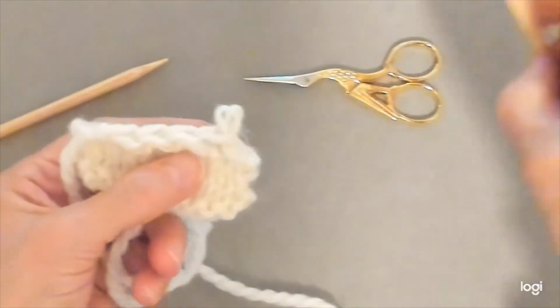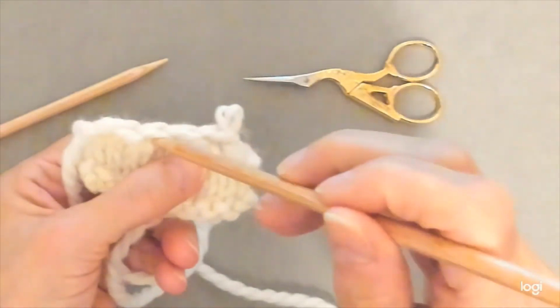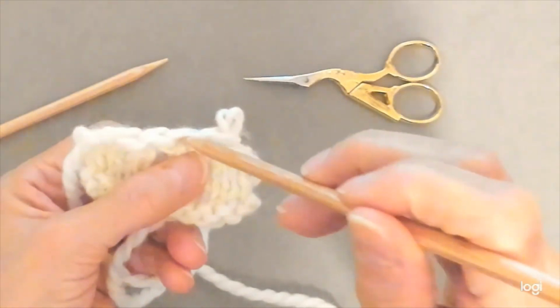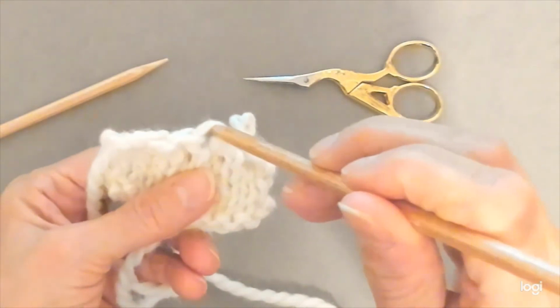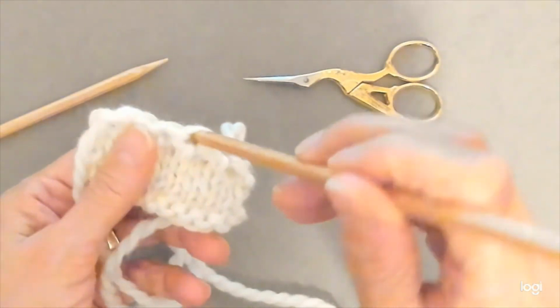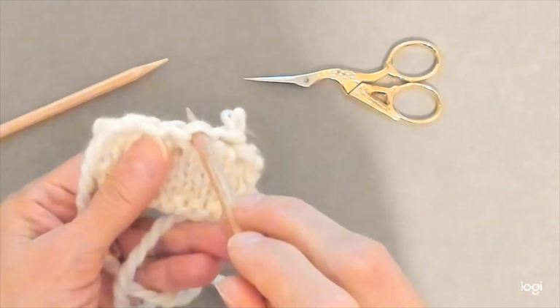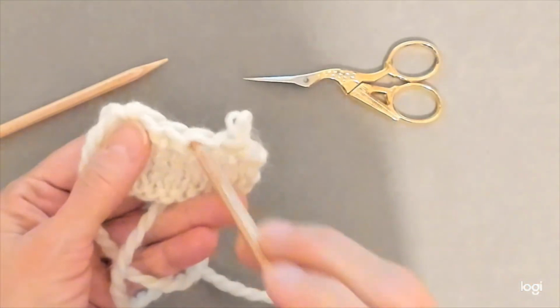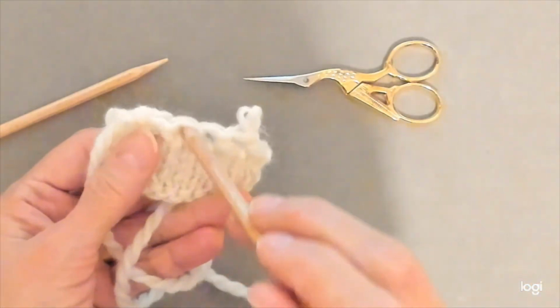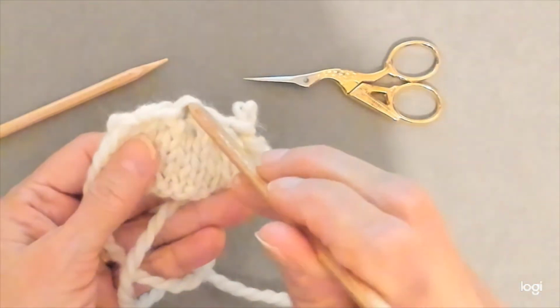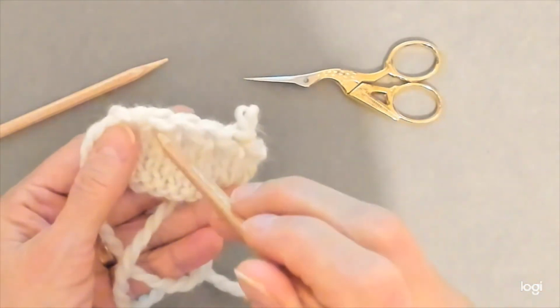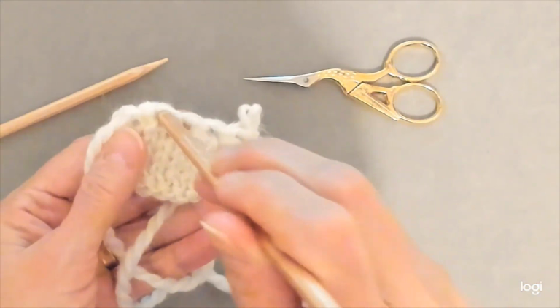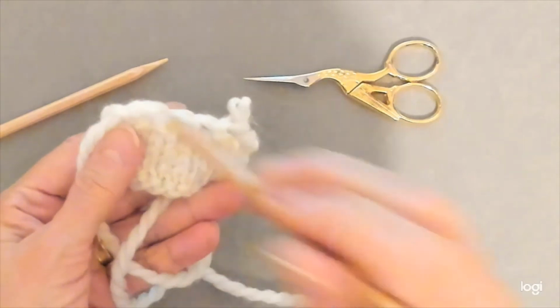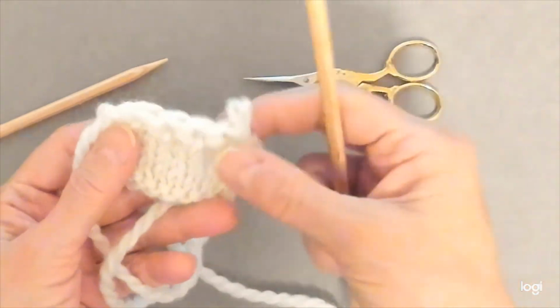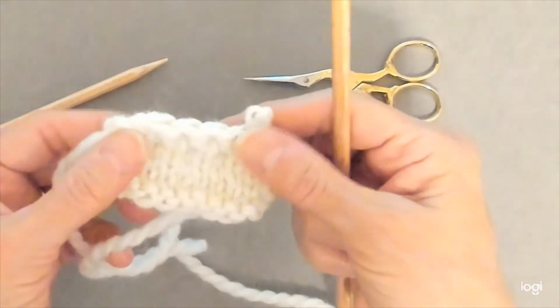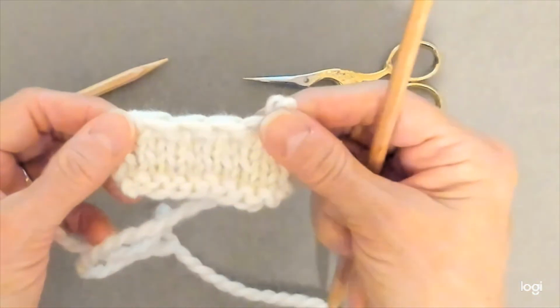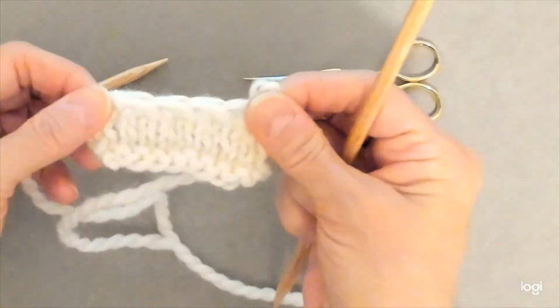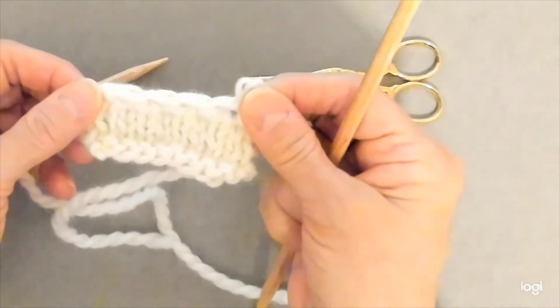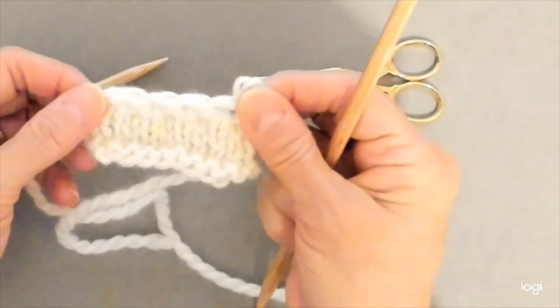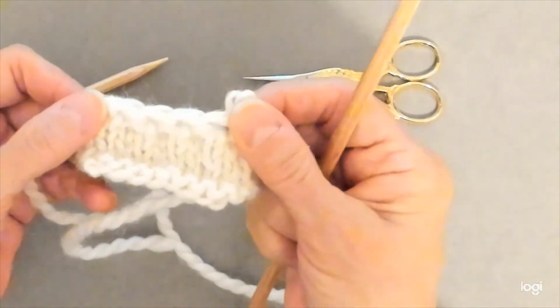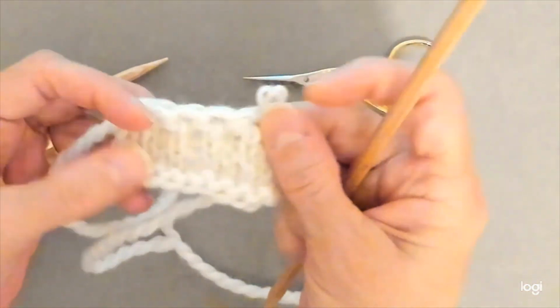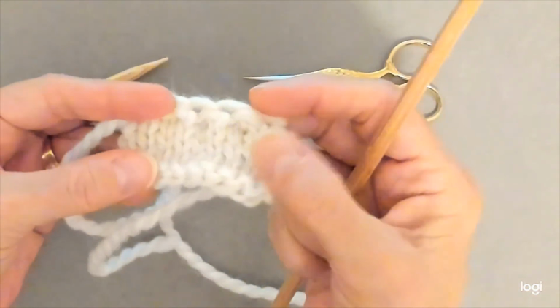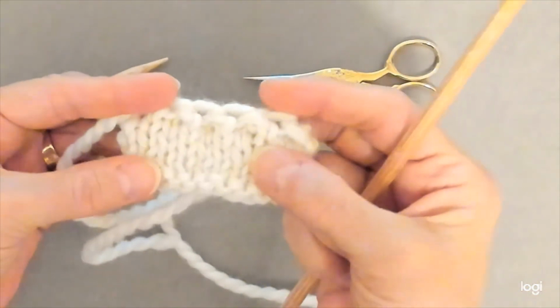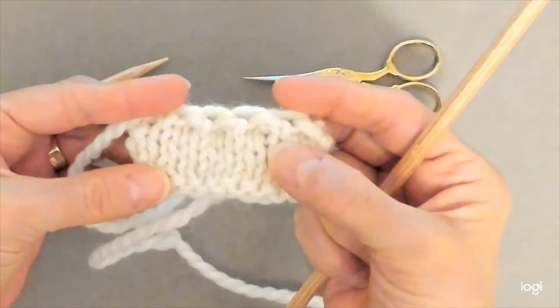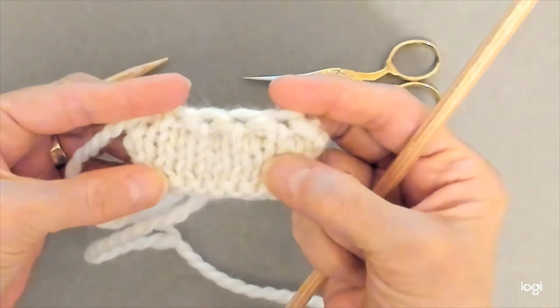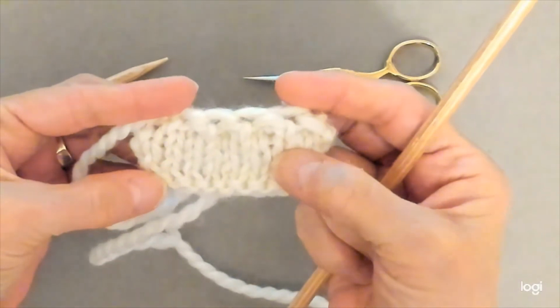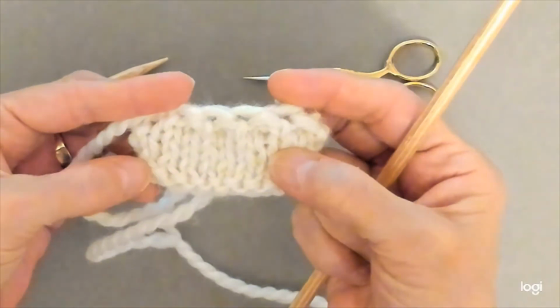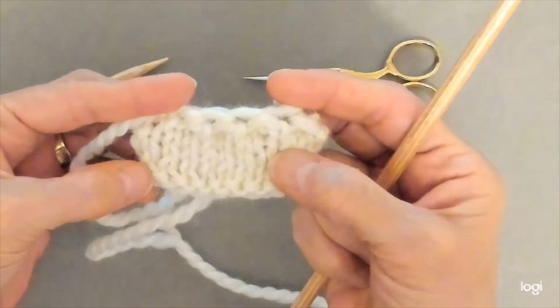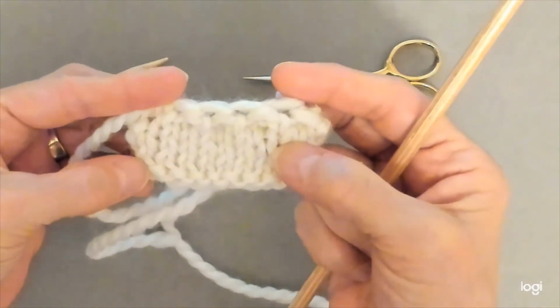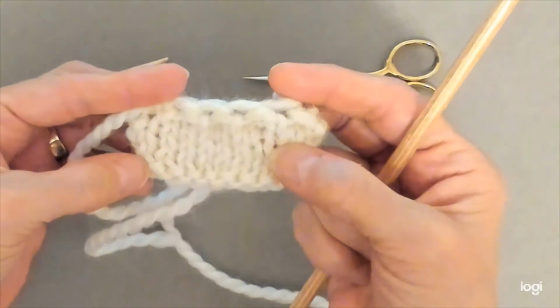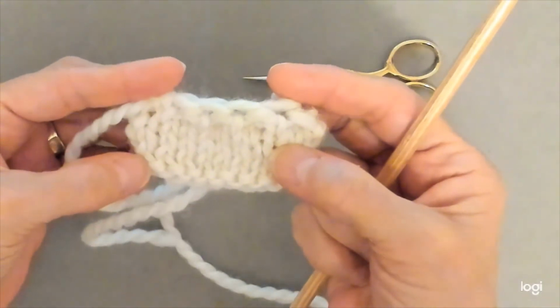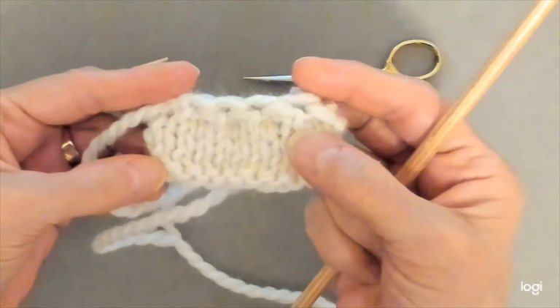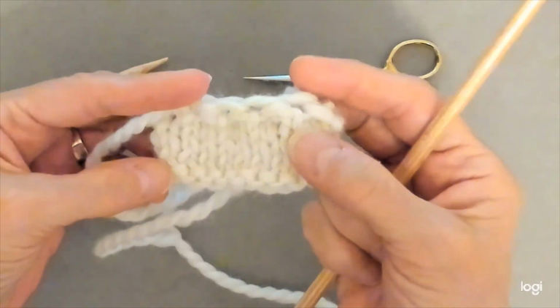You can see there are holes there in the bind-off that make it kind of lacy looking. Please check out more of my videos, and I will see you soon. Bye!